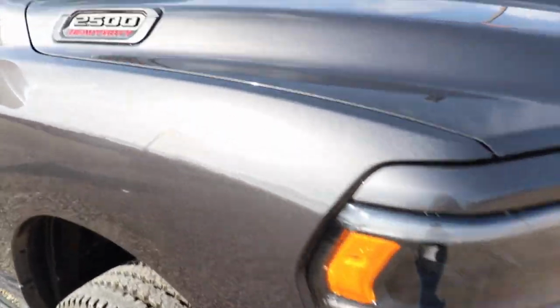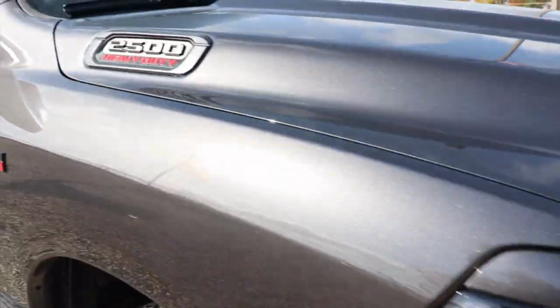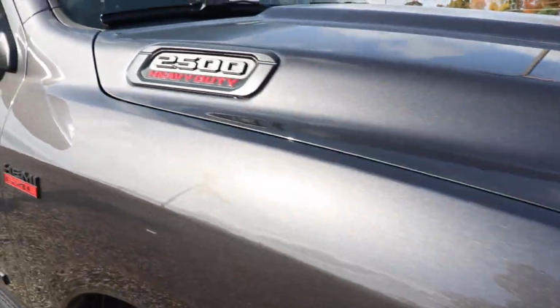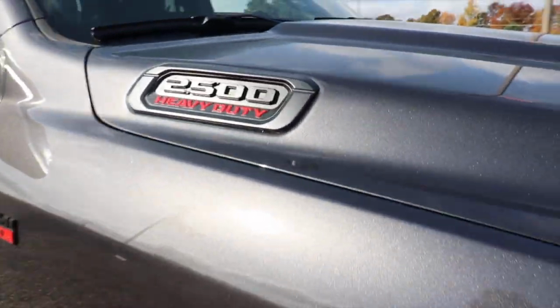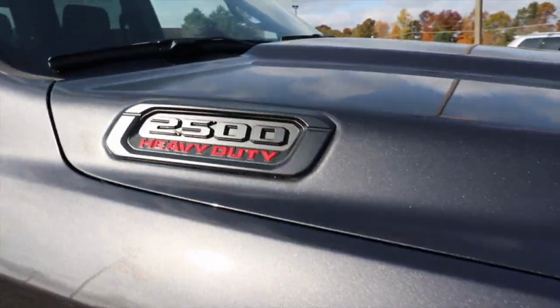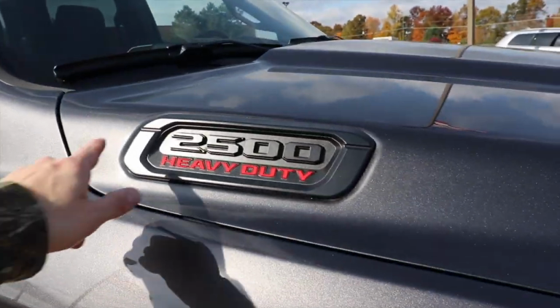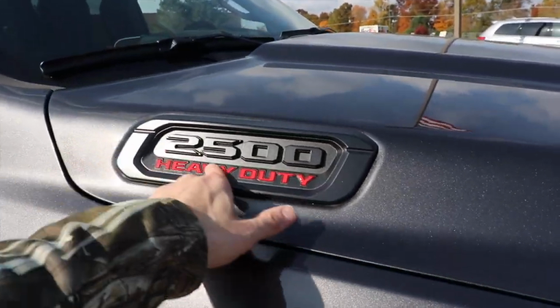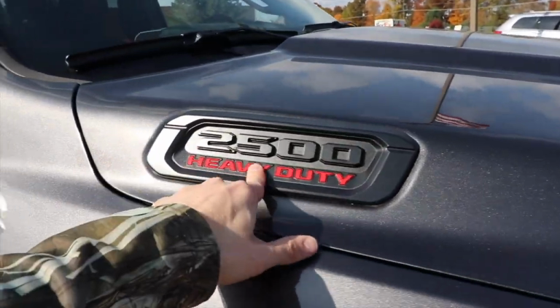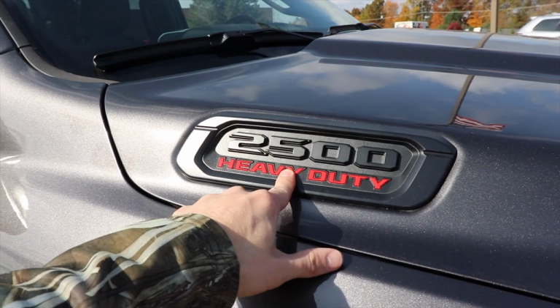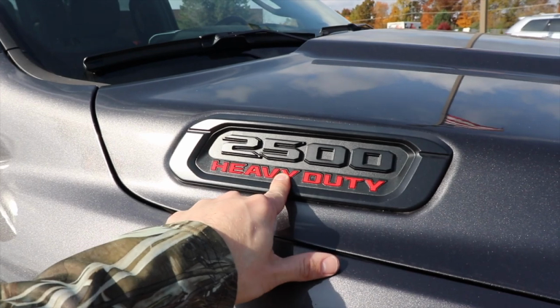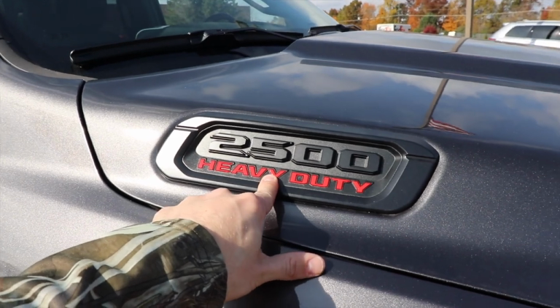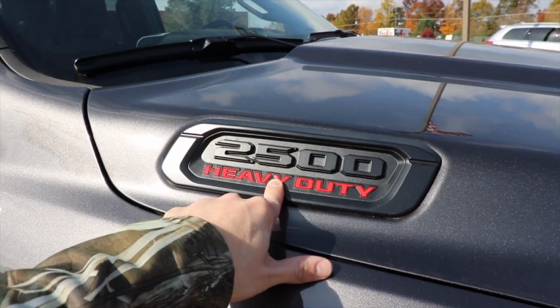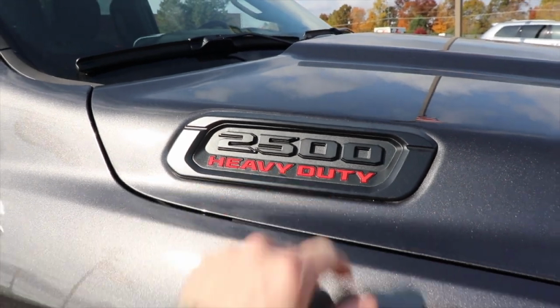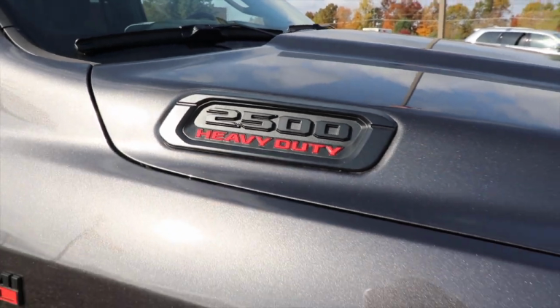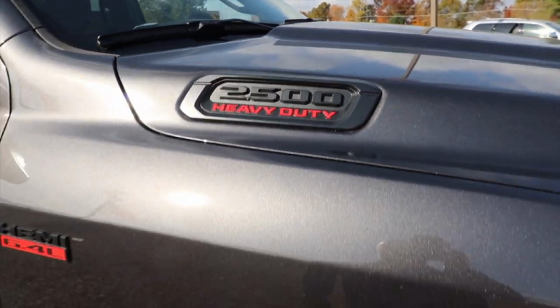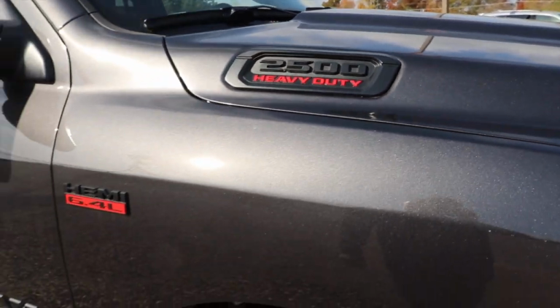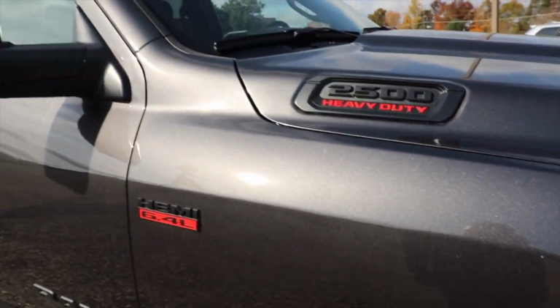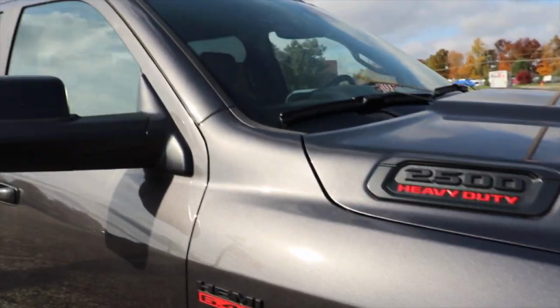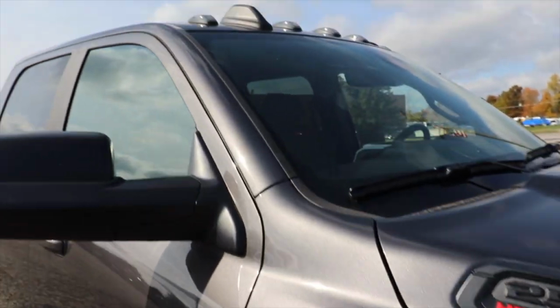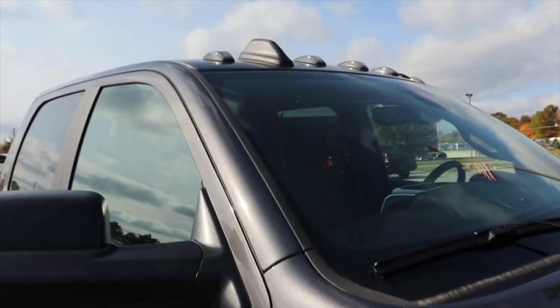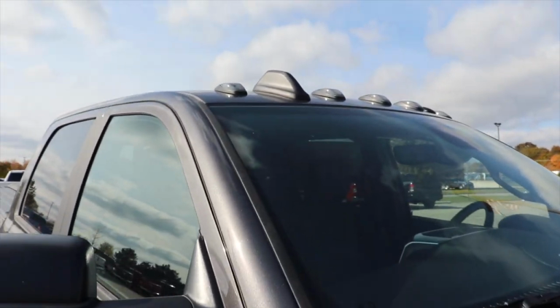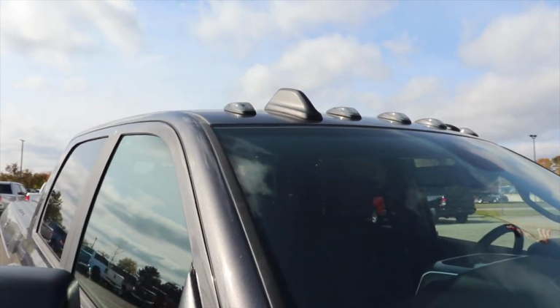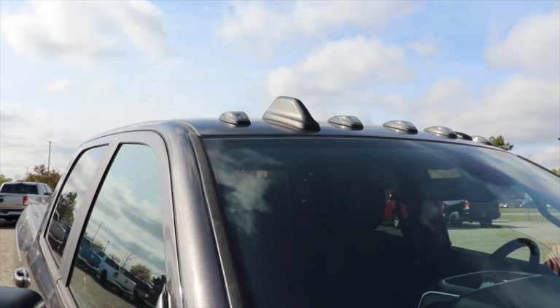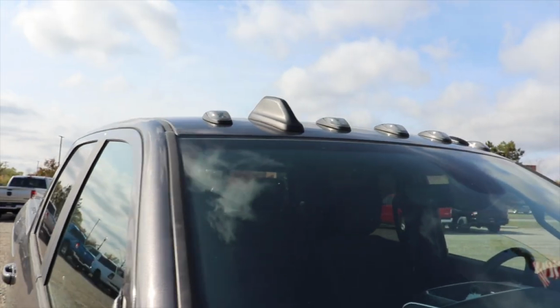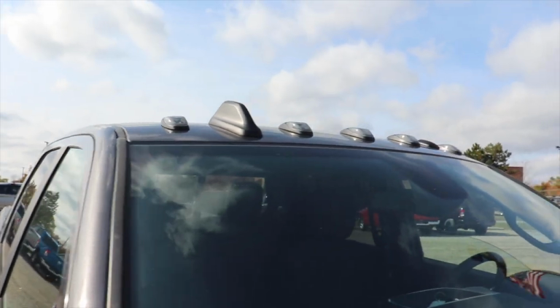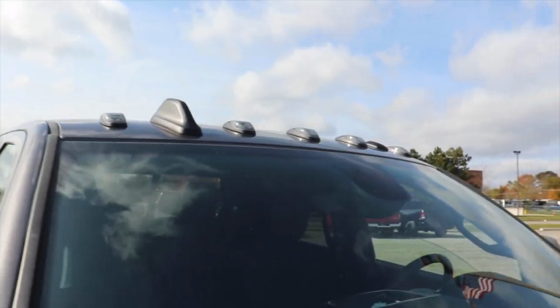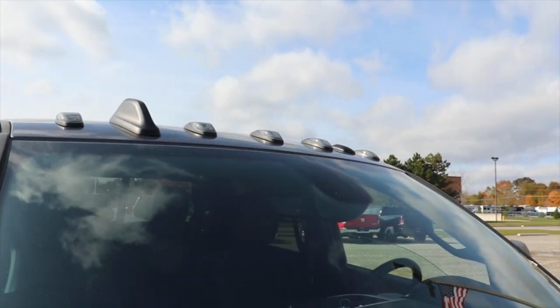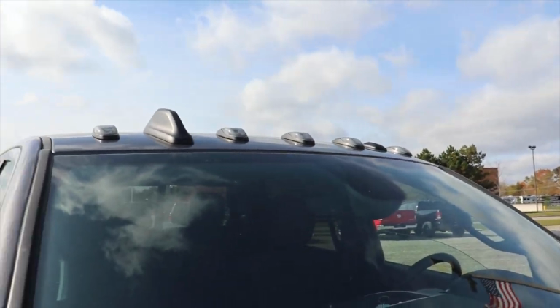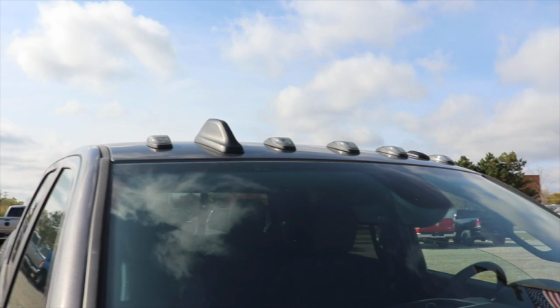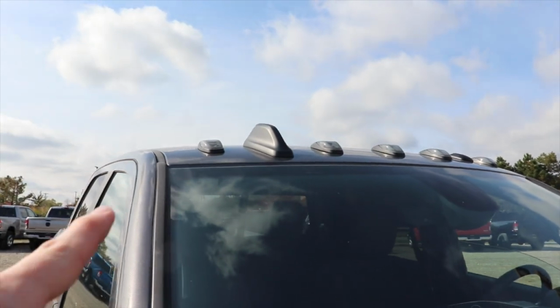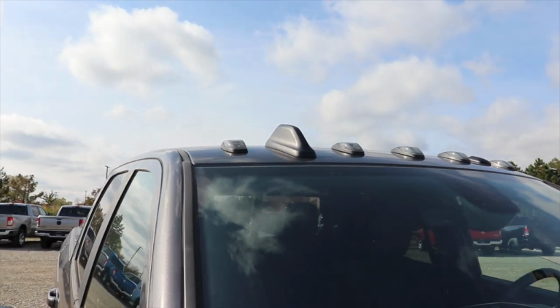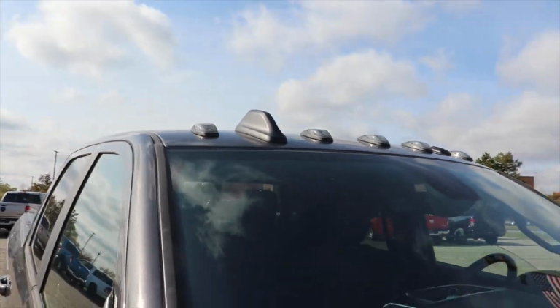Coming around to the side you got your blacked out 2500 heavy duty badging. Up top you got your clearance lights with your radio antenna.